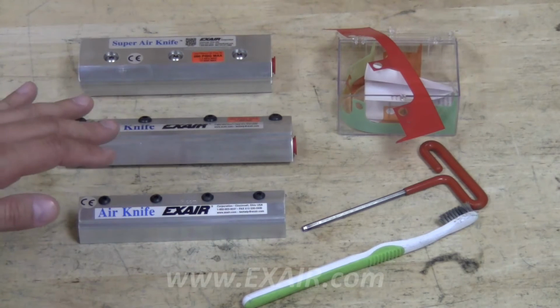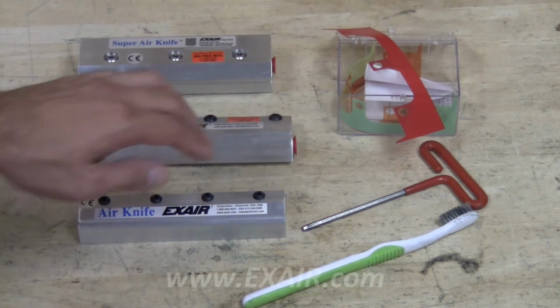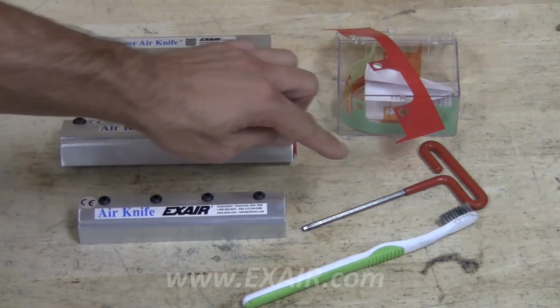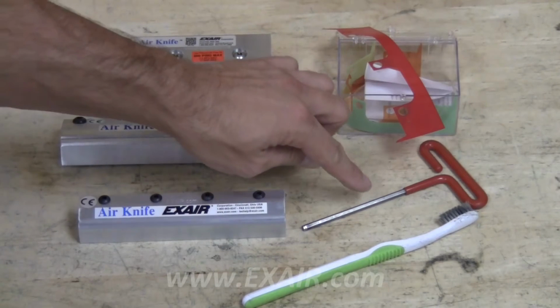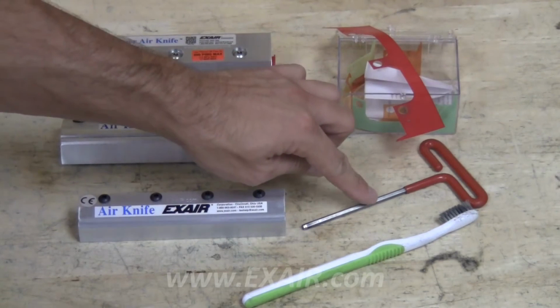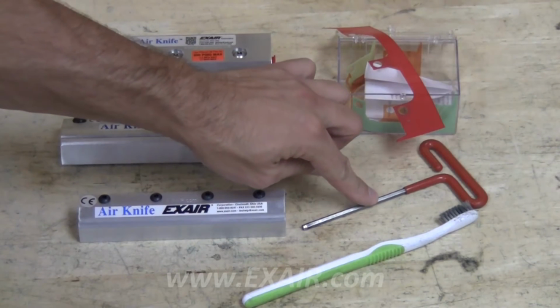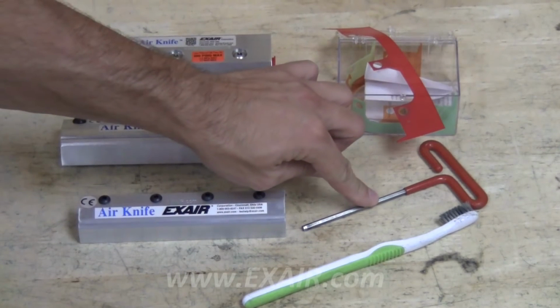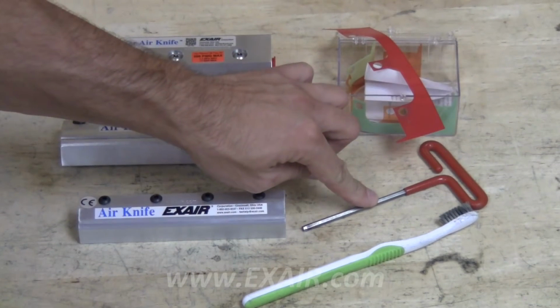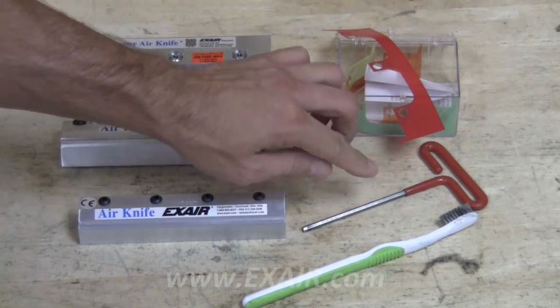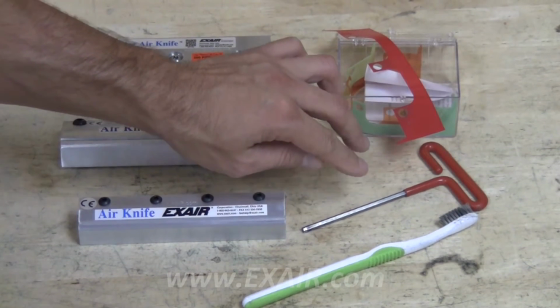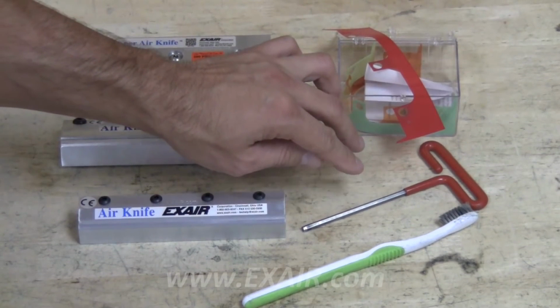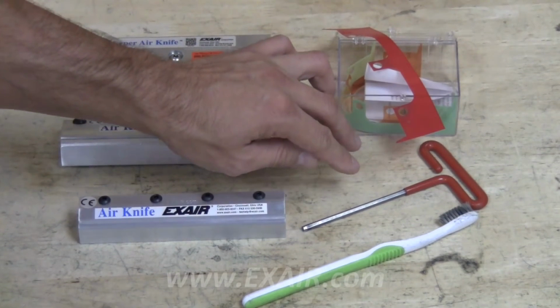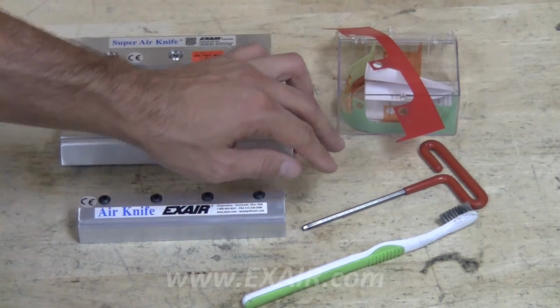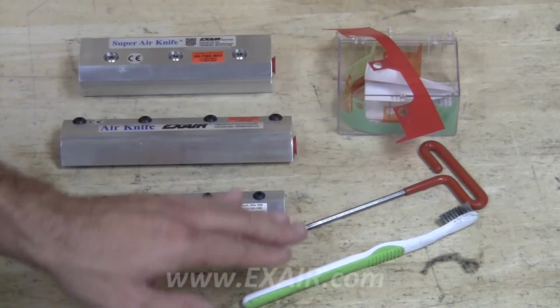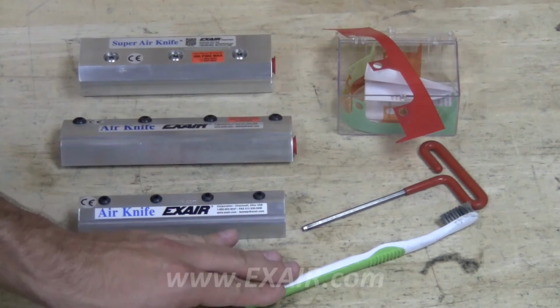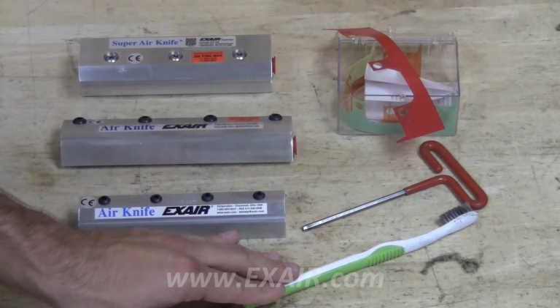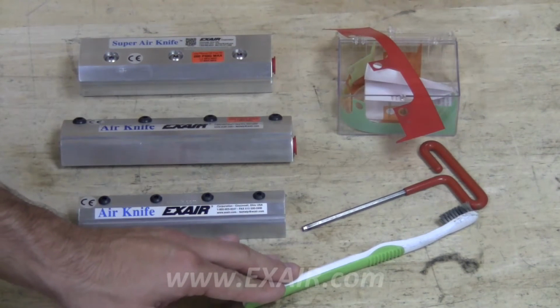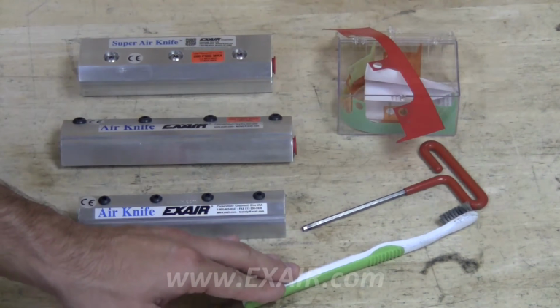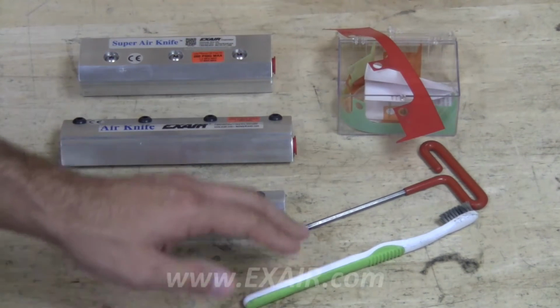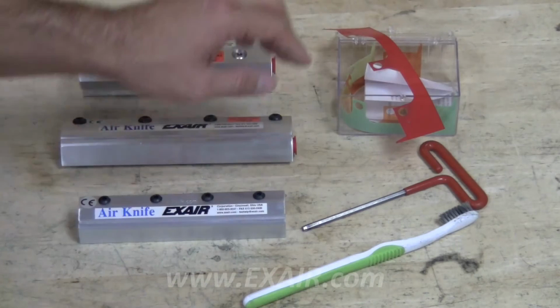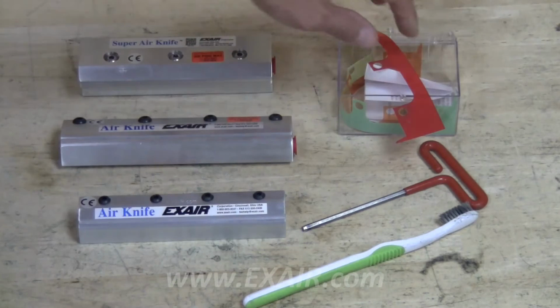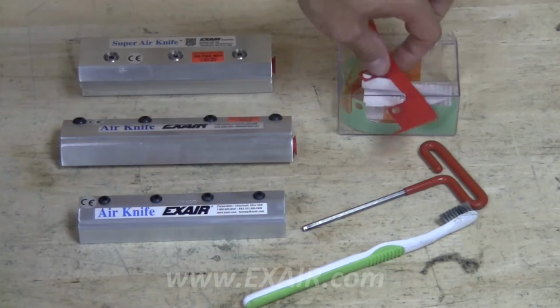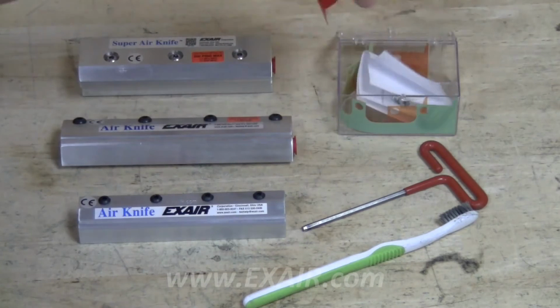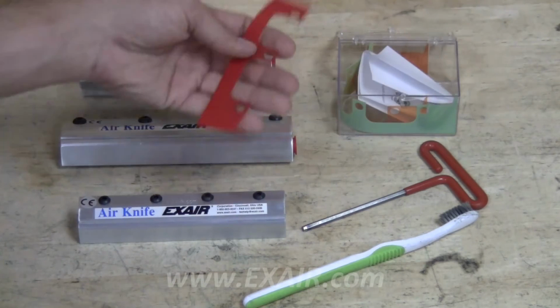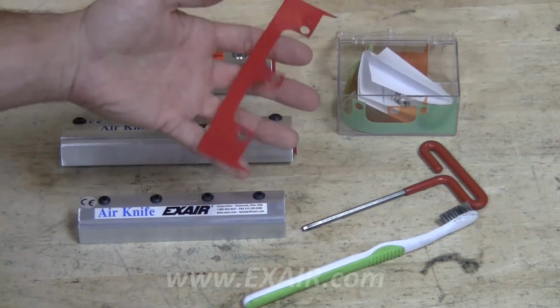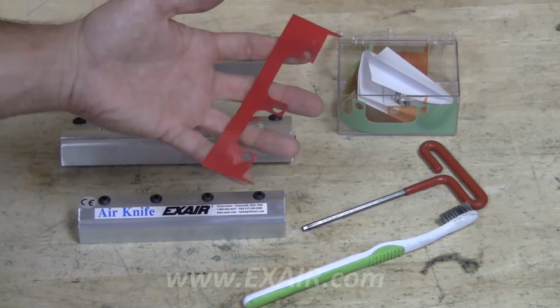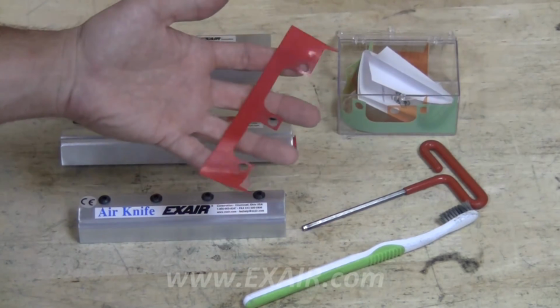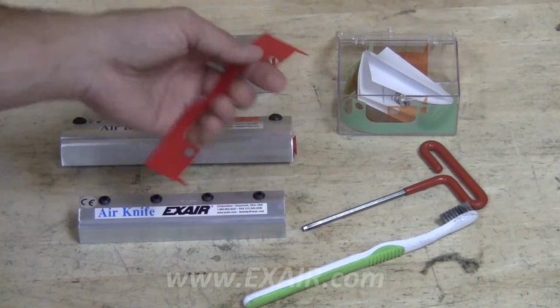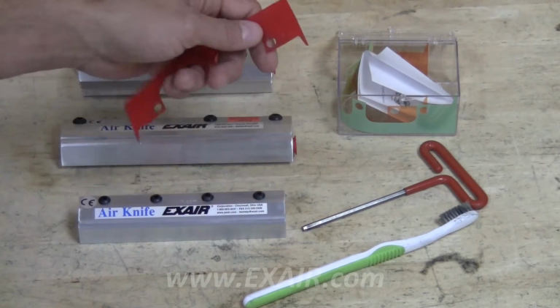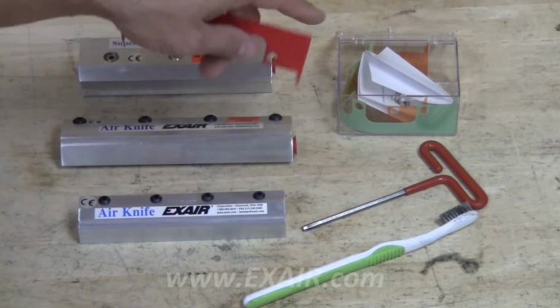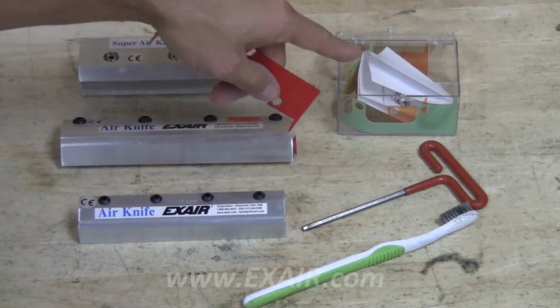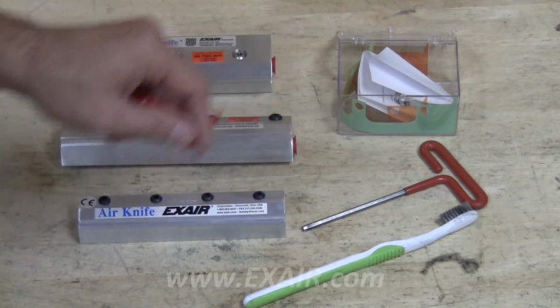For this video, we'll use a 5/32nd Allen wrench, a toothbrush, and we recommend having an extra shim or shim set available.